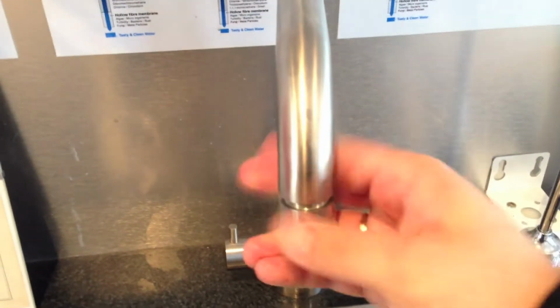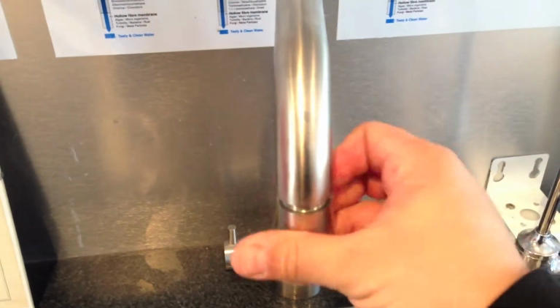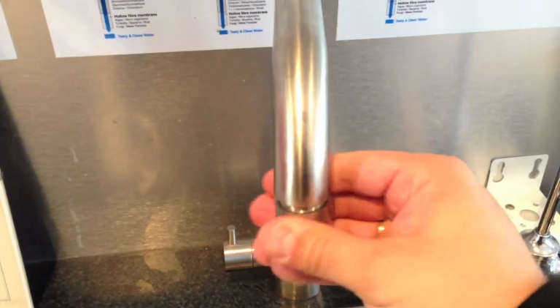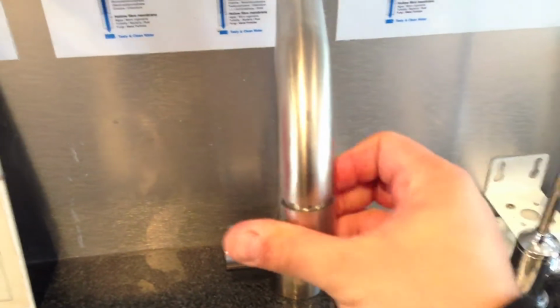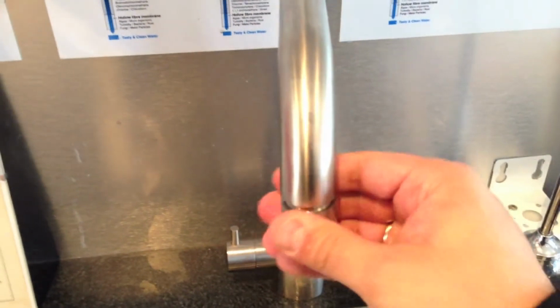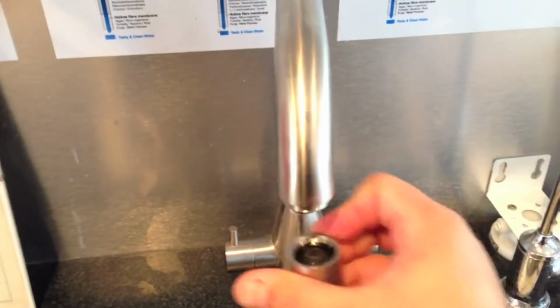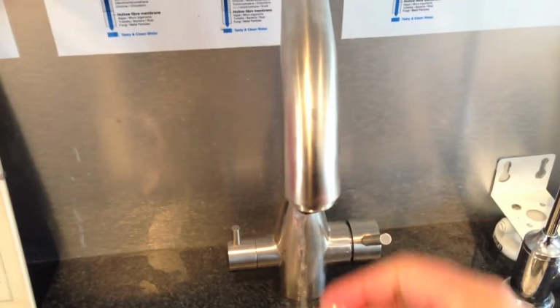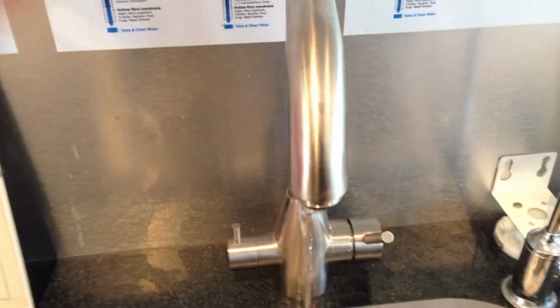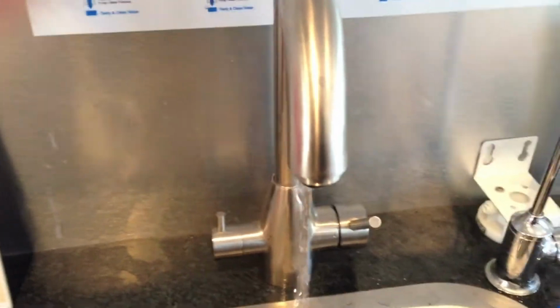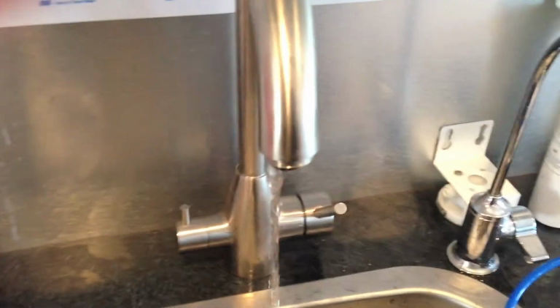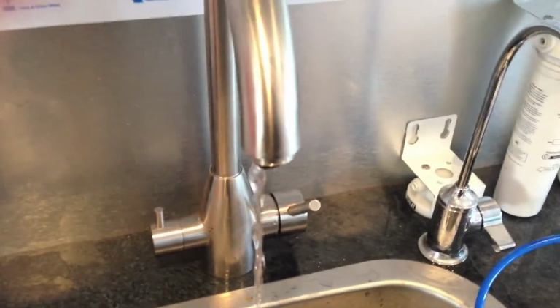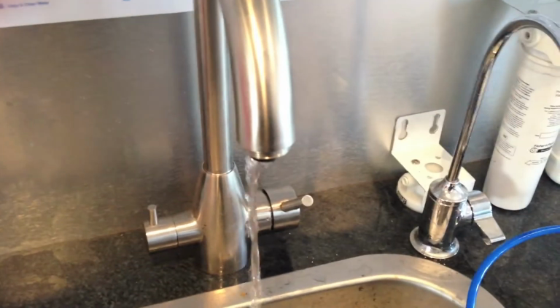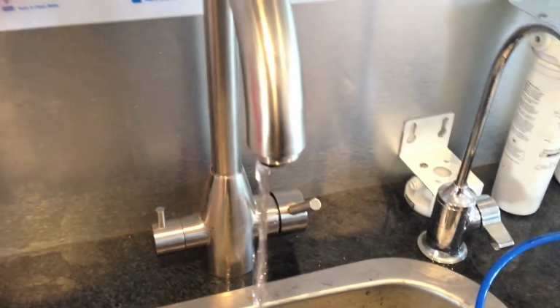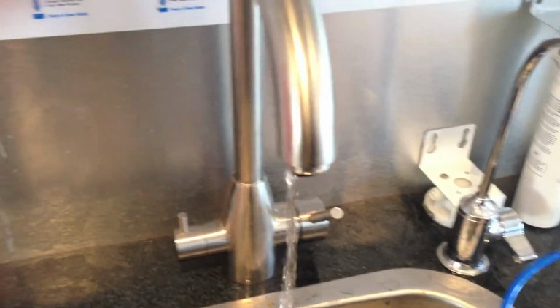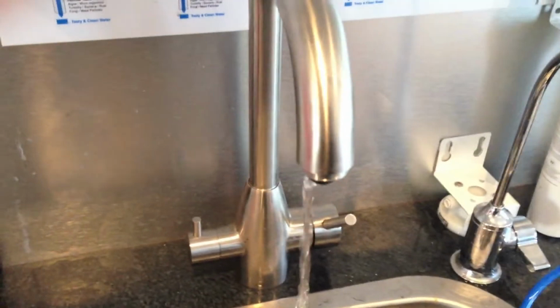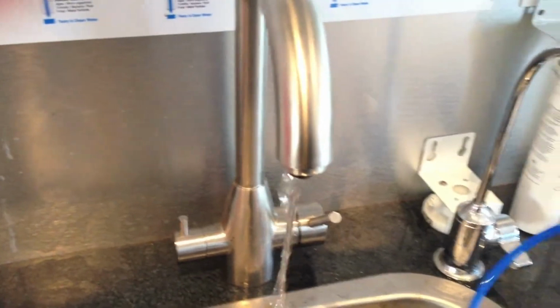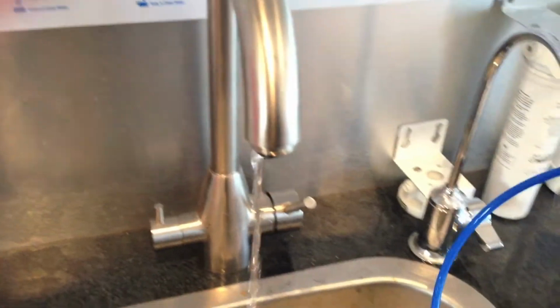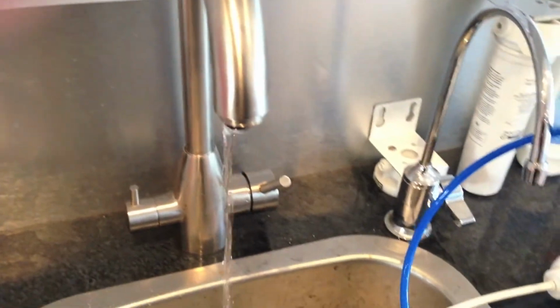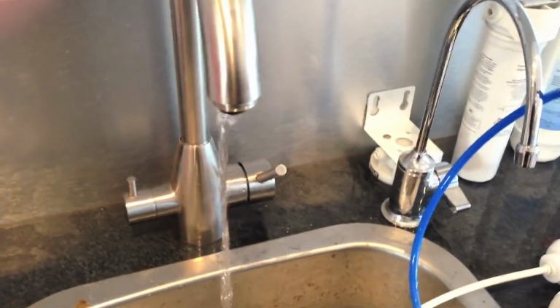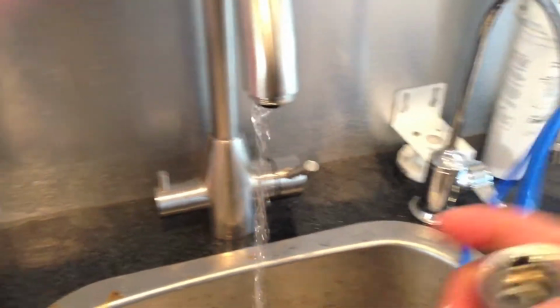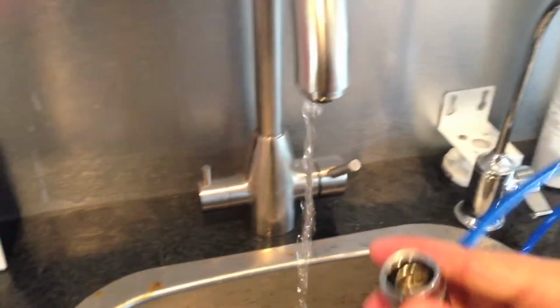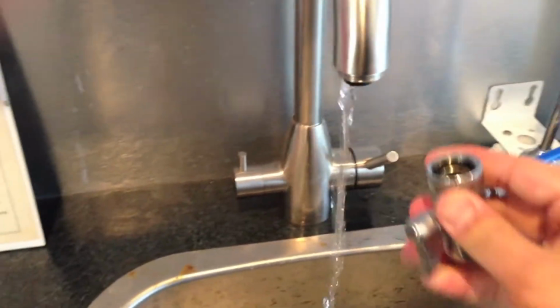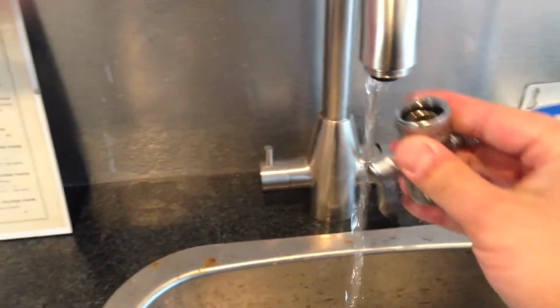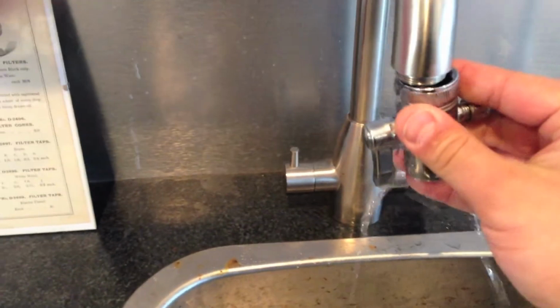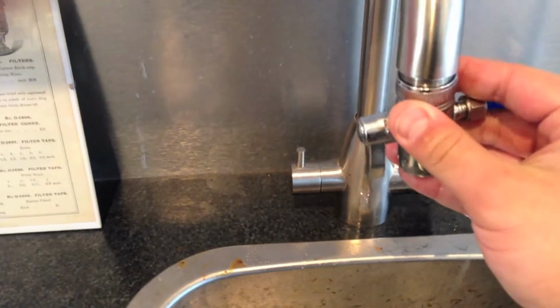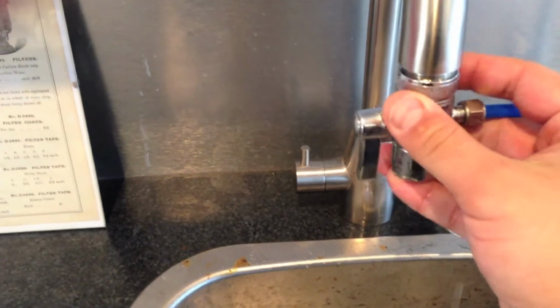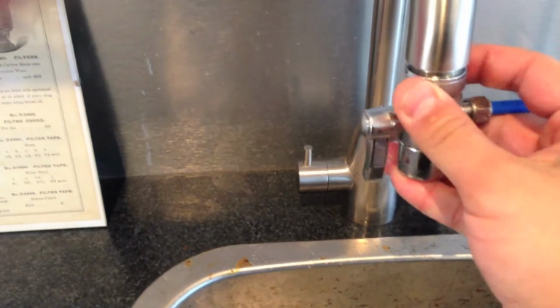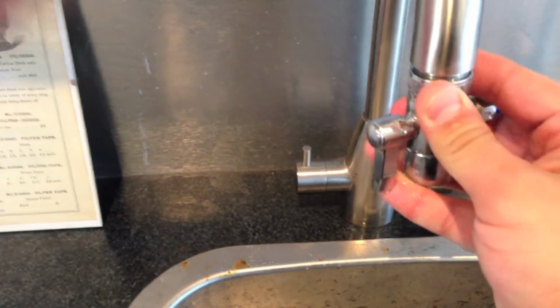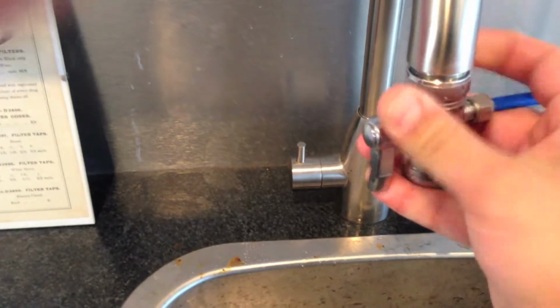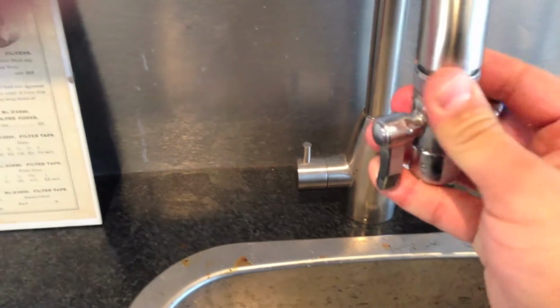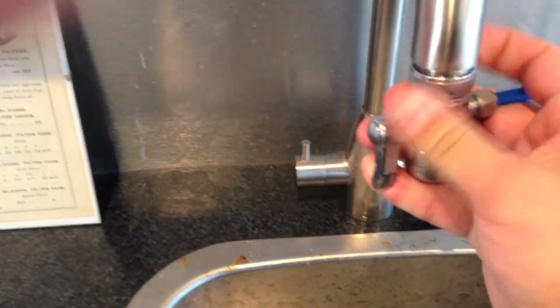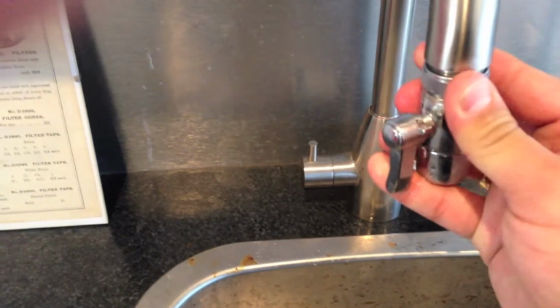Step 1: Remove the aerator from your kitchen tap. Step 2: Attach the diverter valve to the exposed male thread and hand tighten.